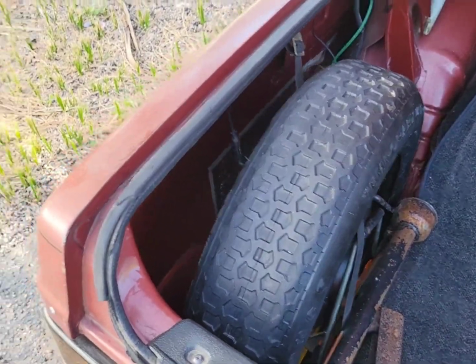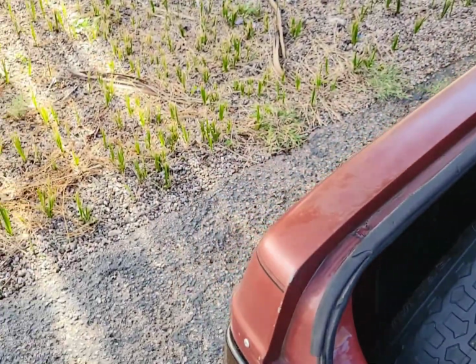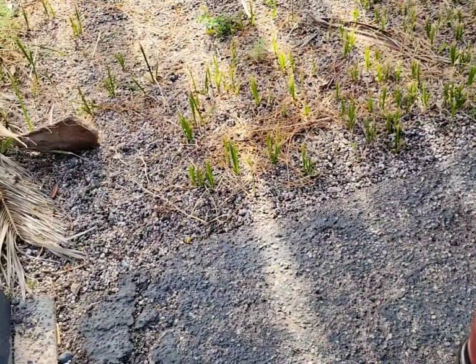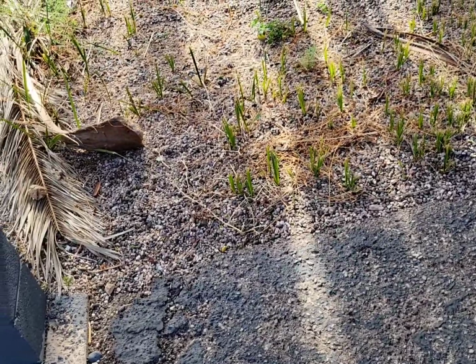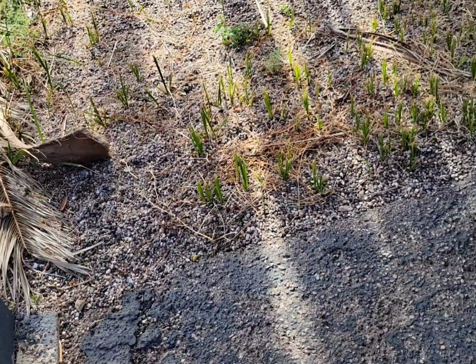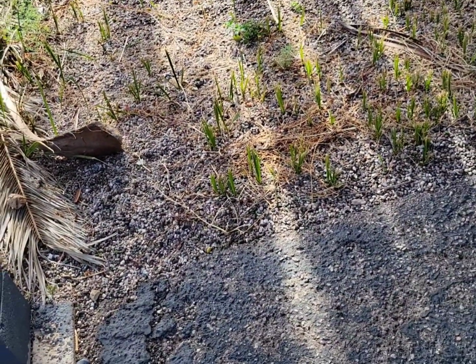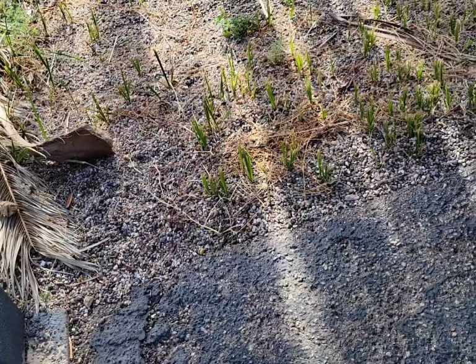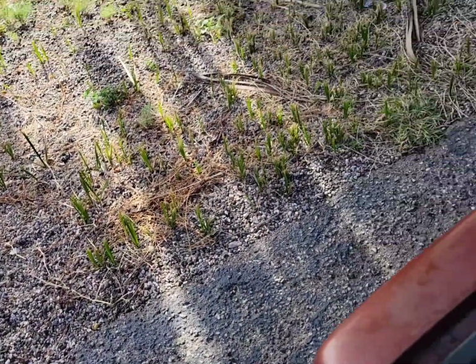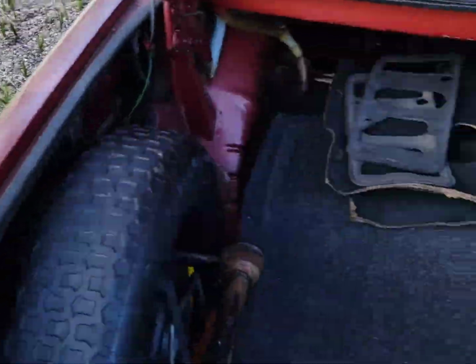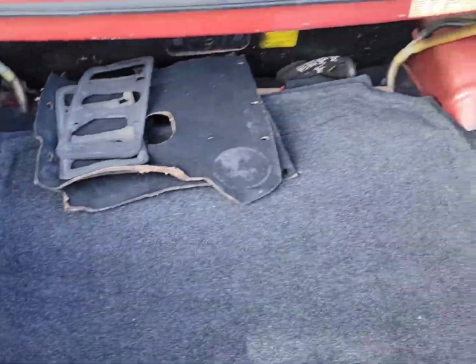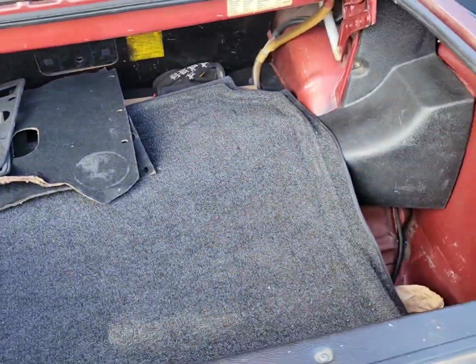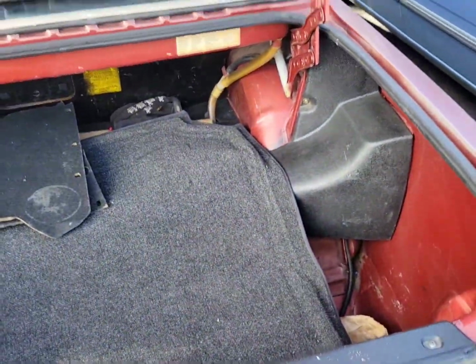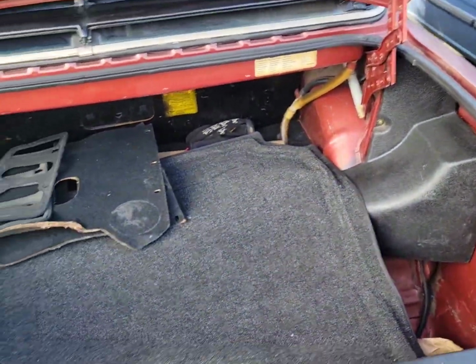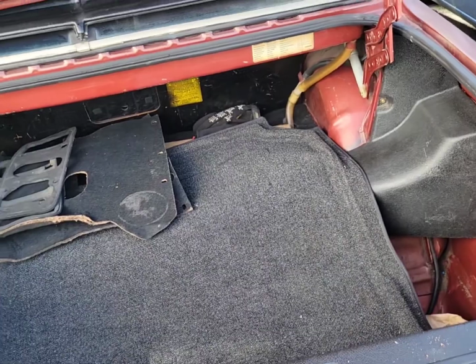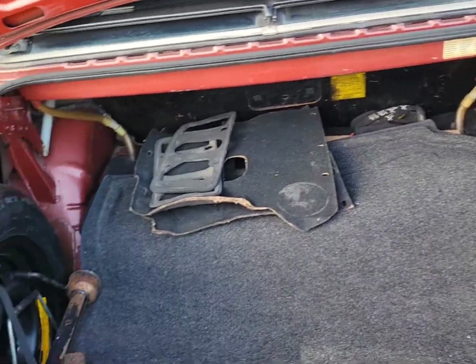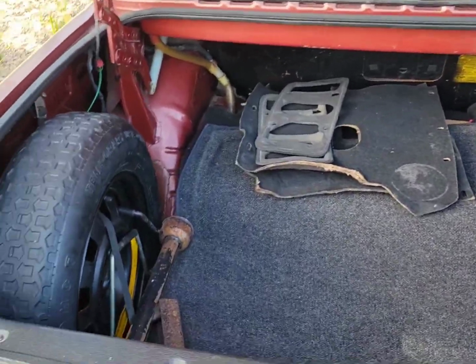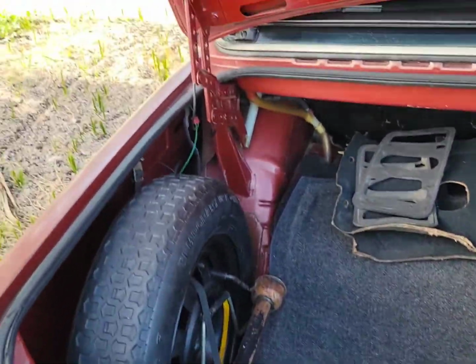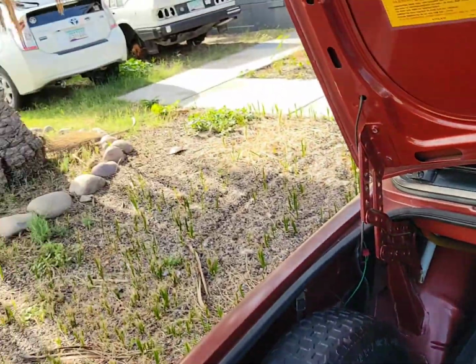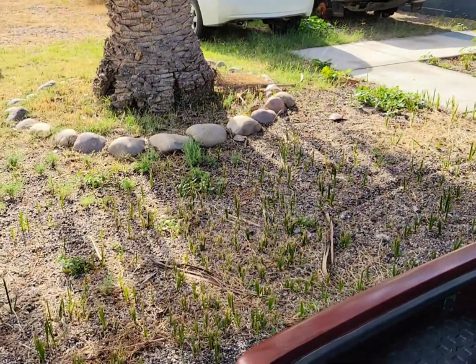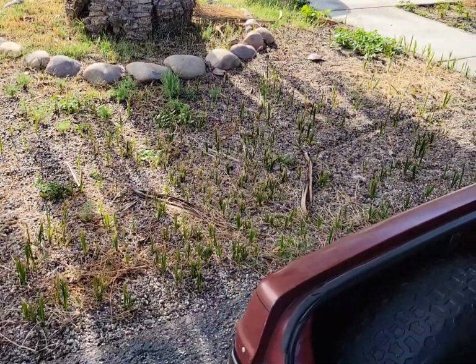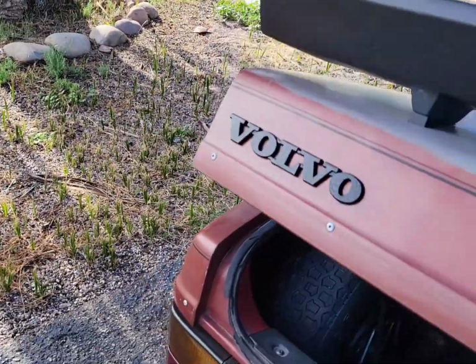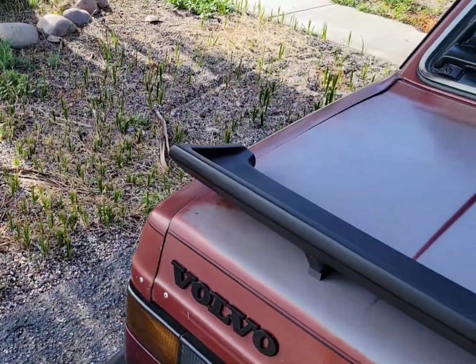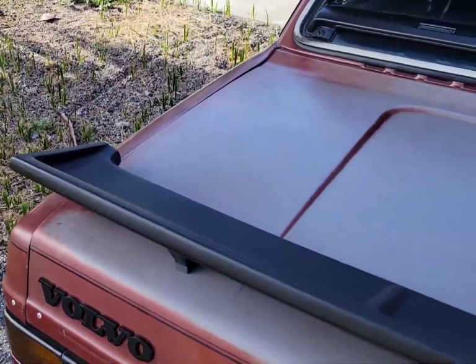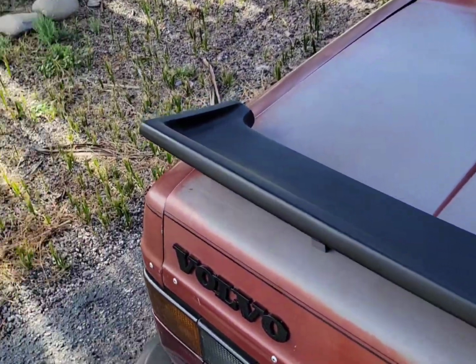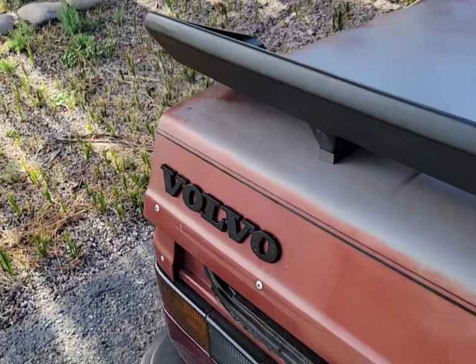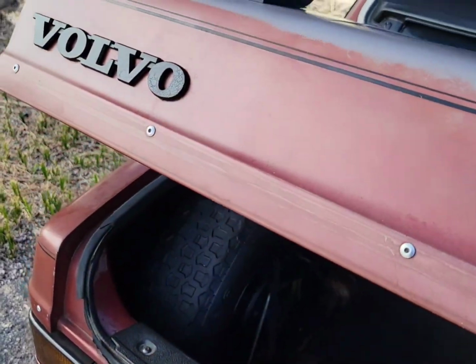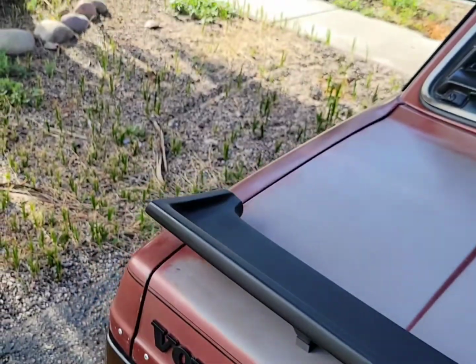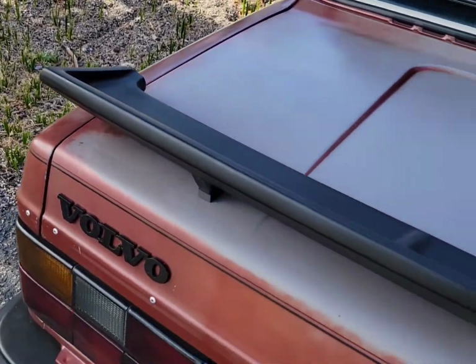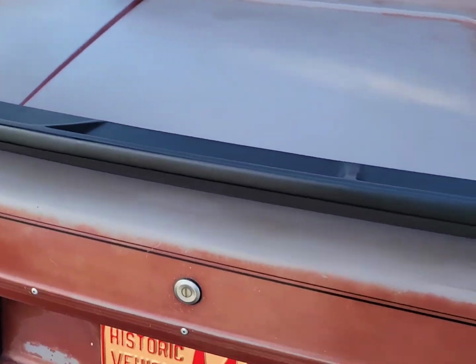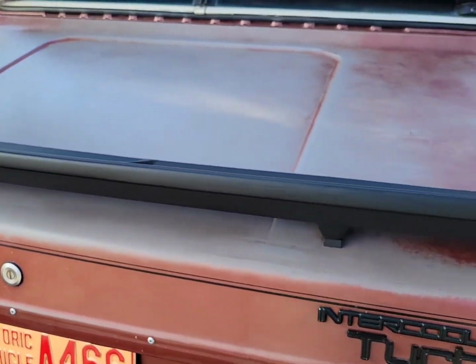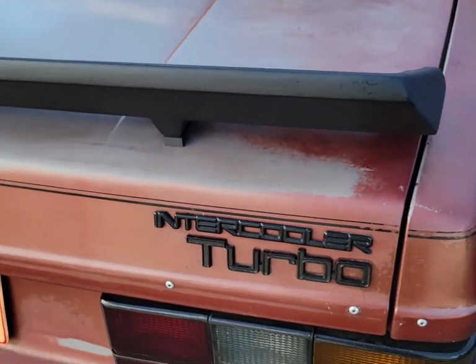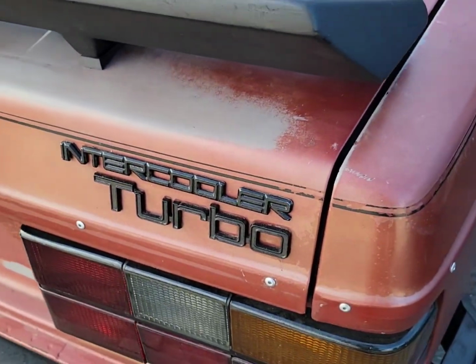Spare is all. Yeah, that's it — that's the trunk. Let's see how it closes if I just slam it. It's fine.